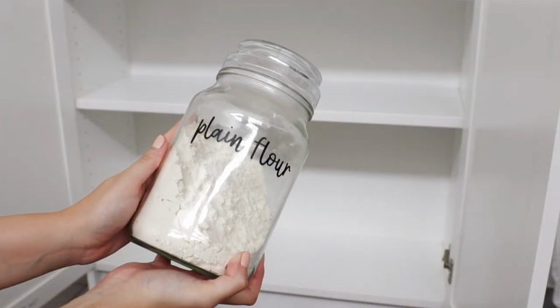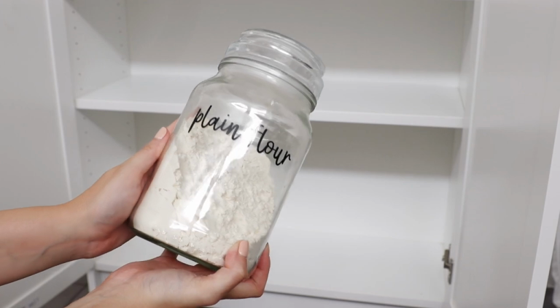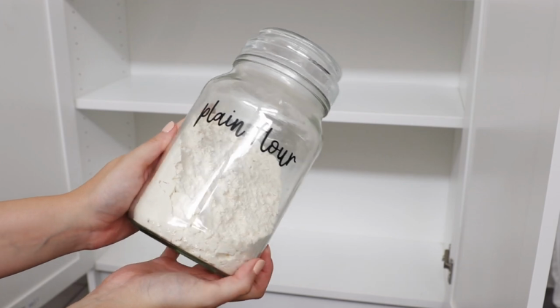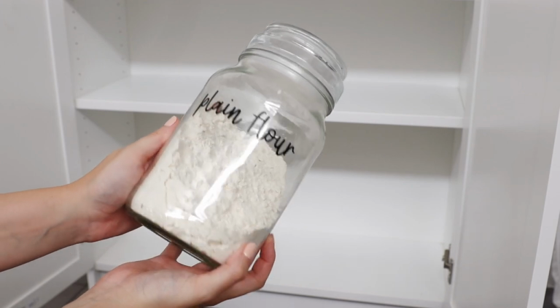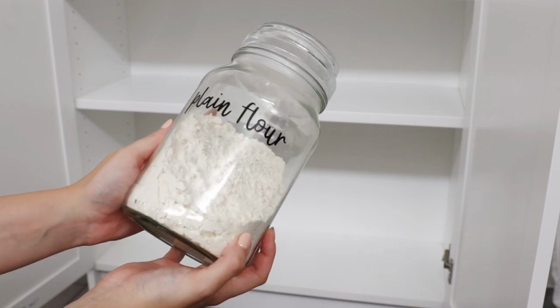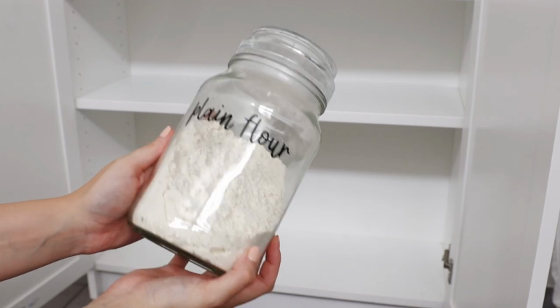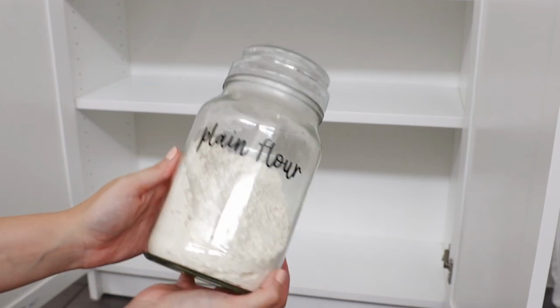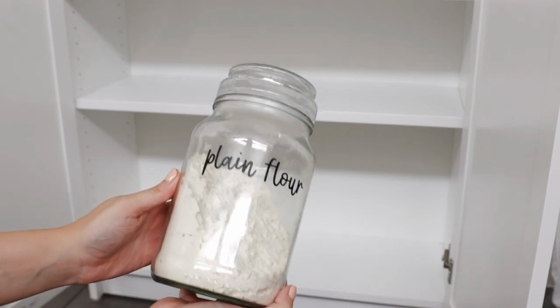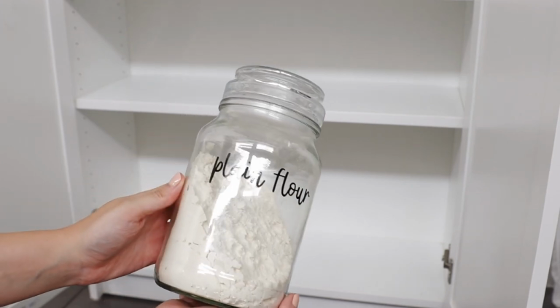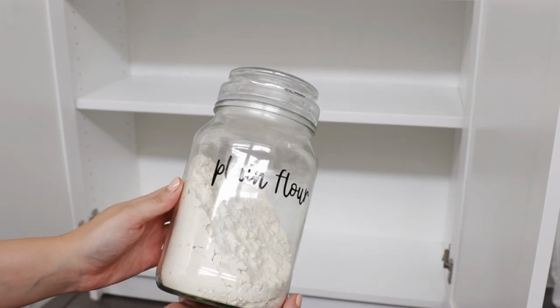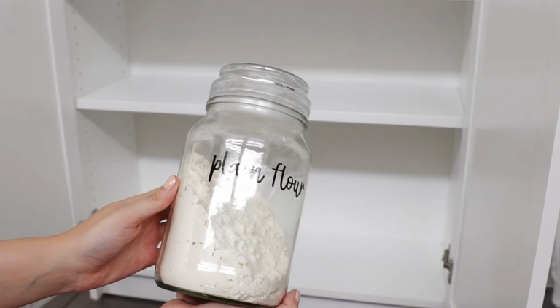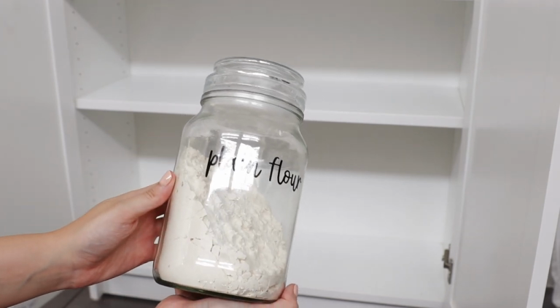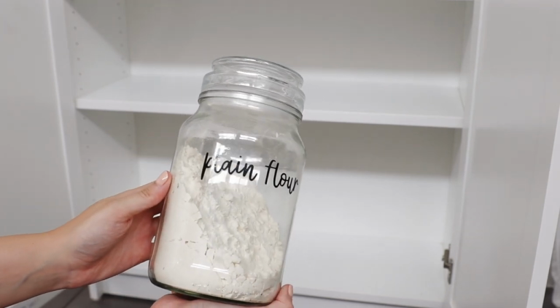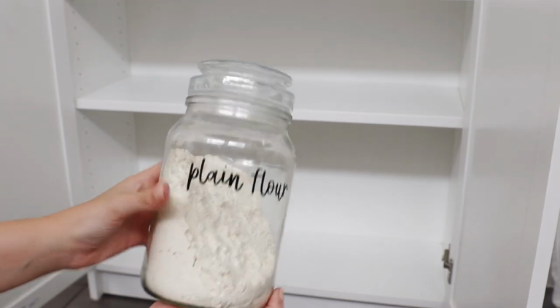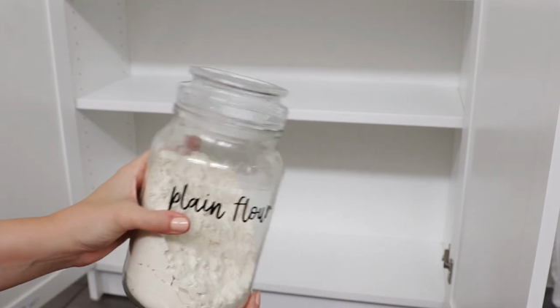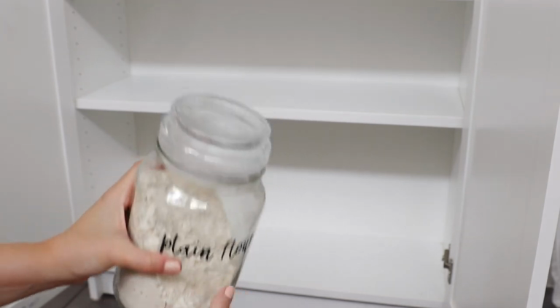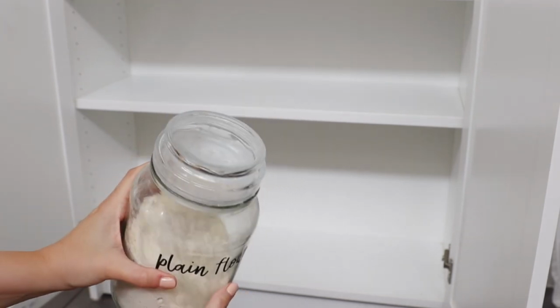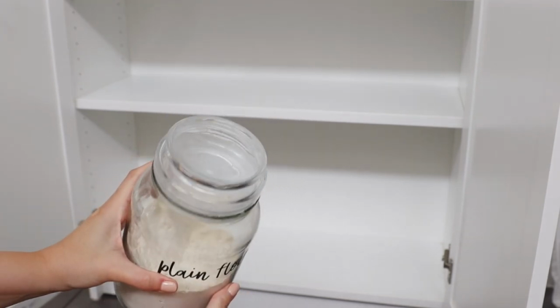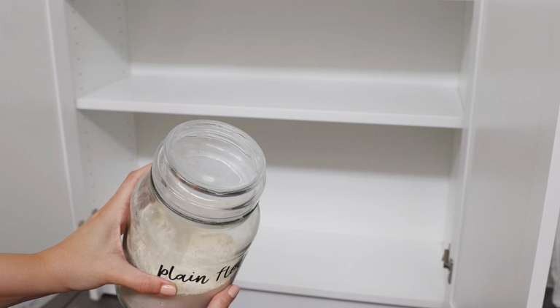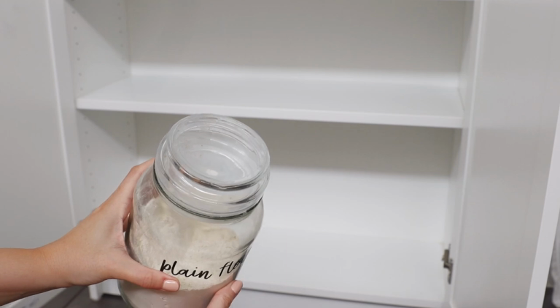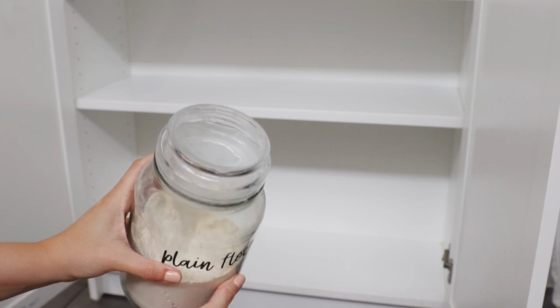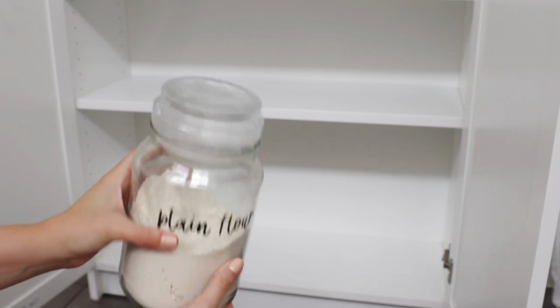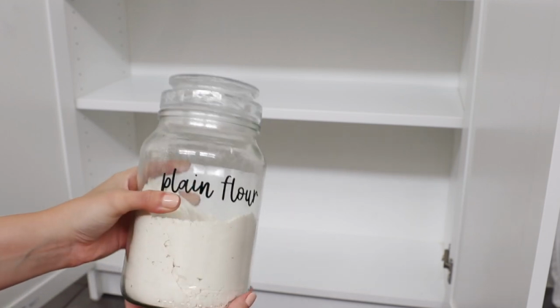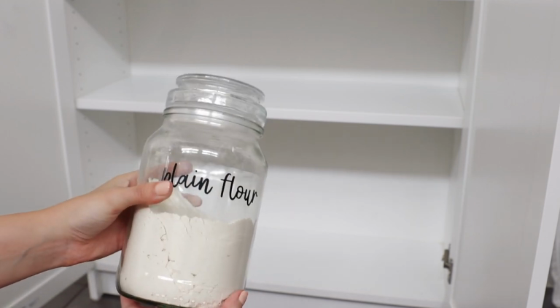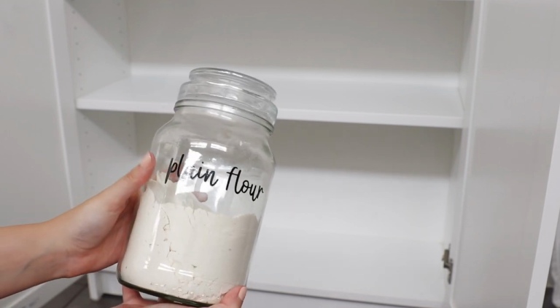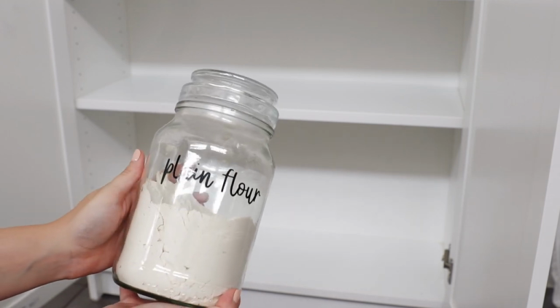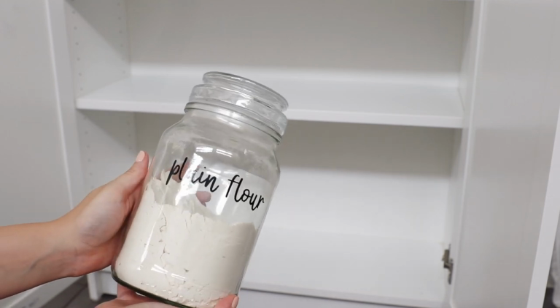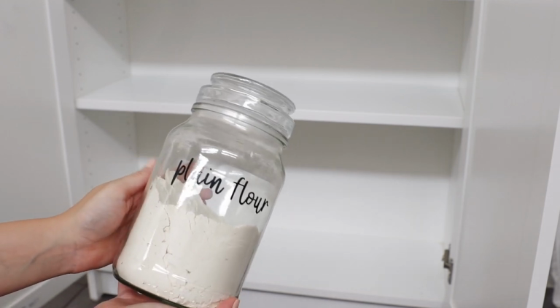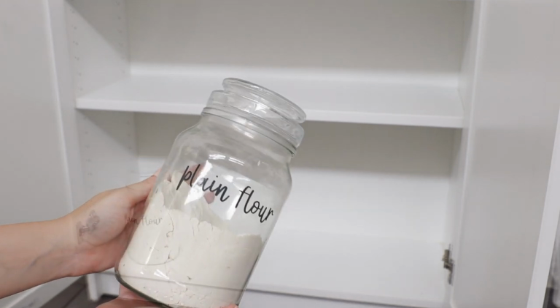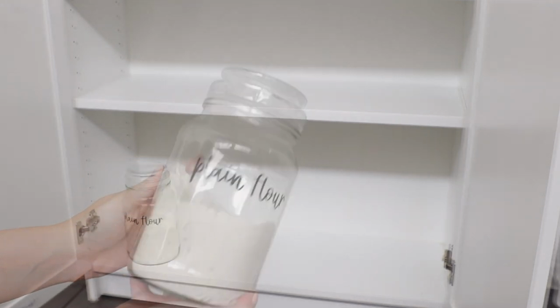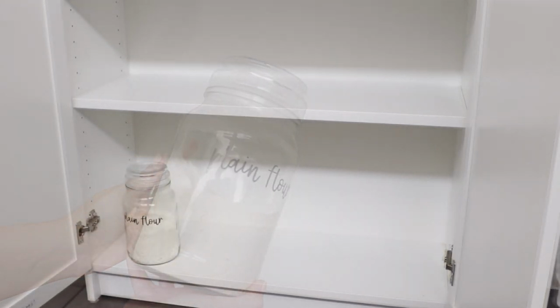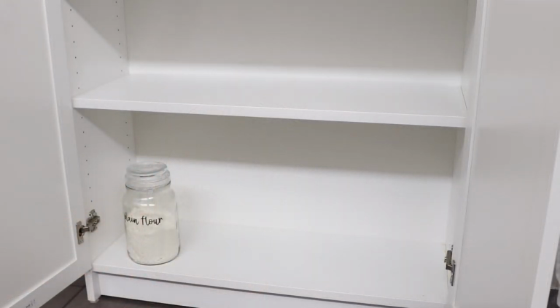Starting with the bottom shelf, I have a bunch of these glass jars — these are just upcycled coffee jars — and the little labels on them are from Pretty Little Designs.